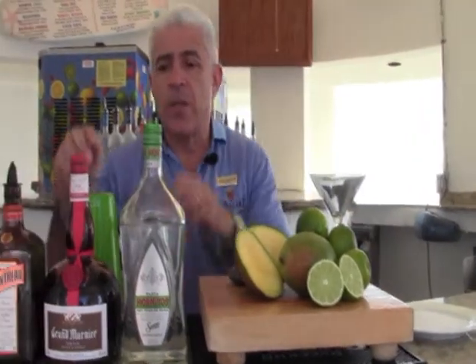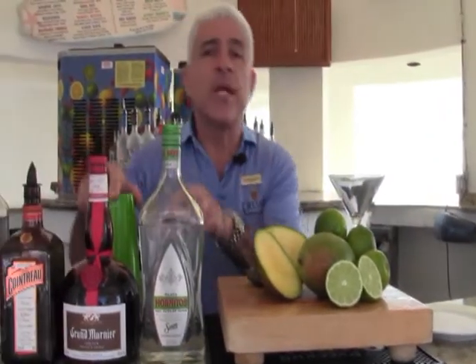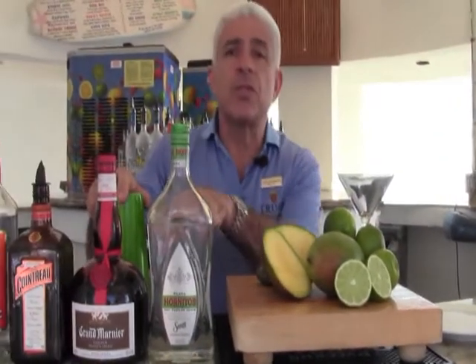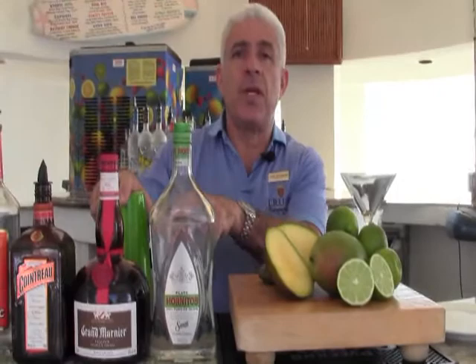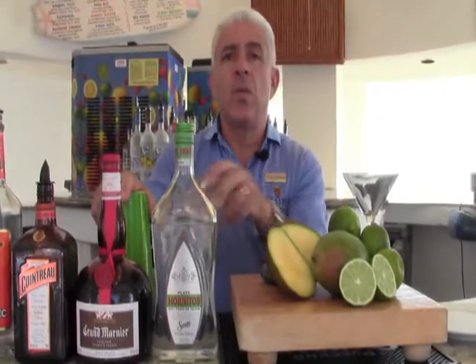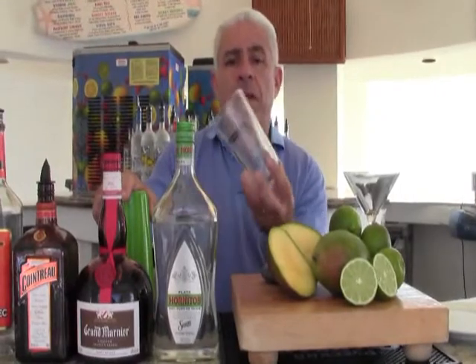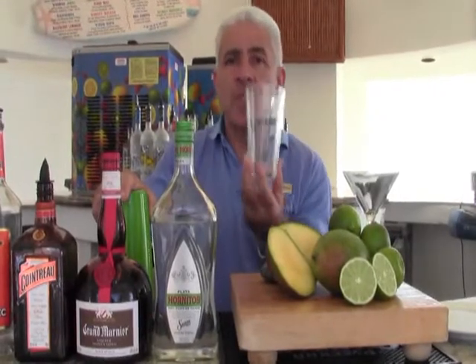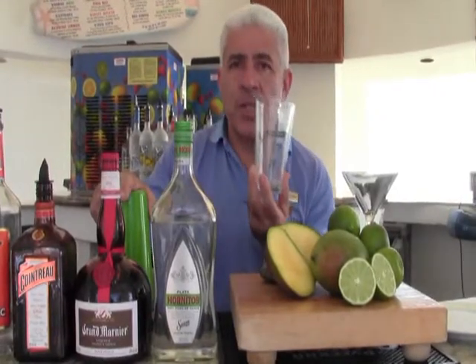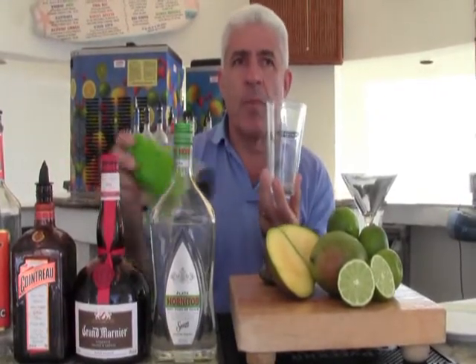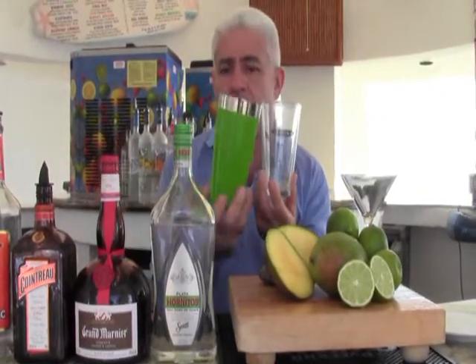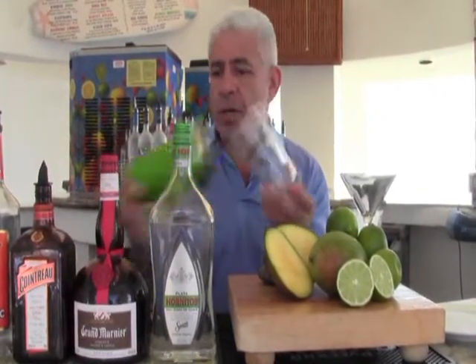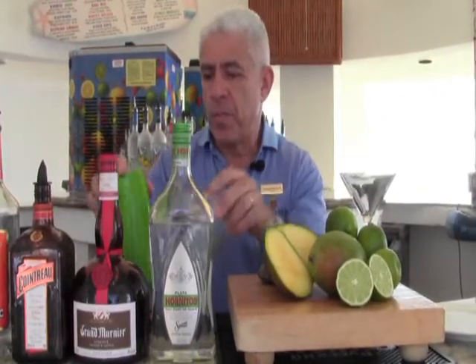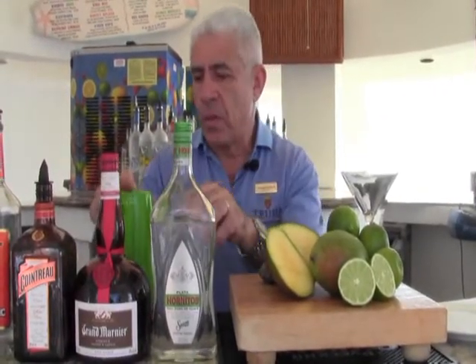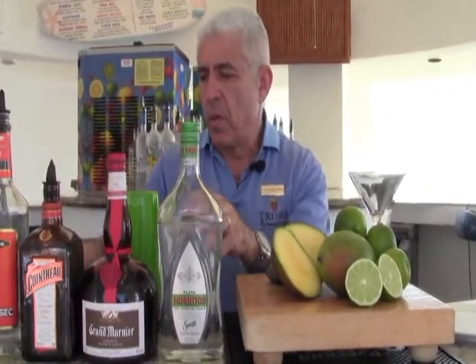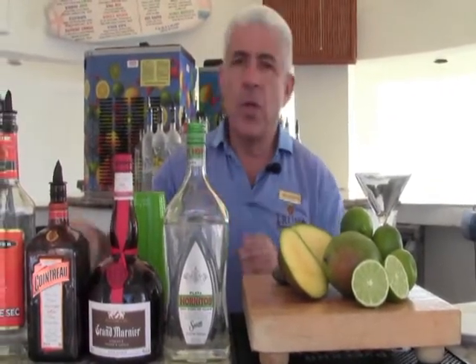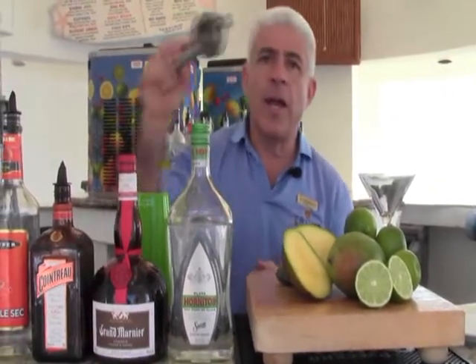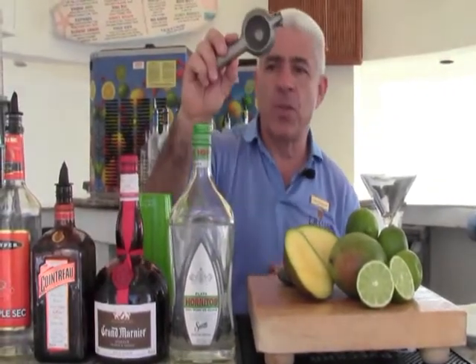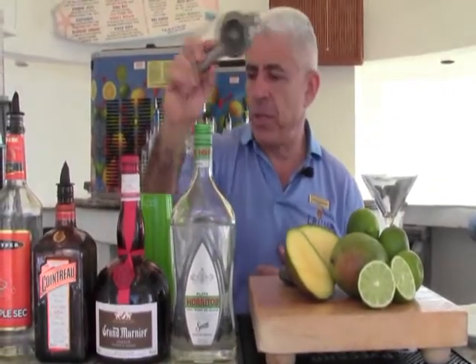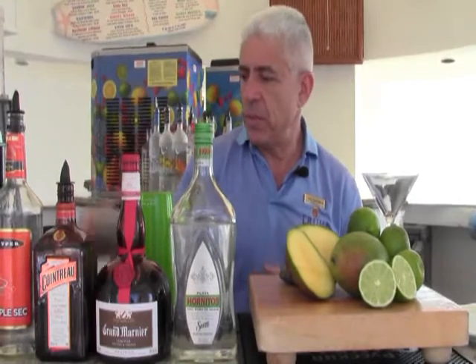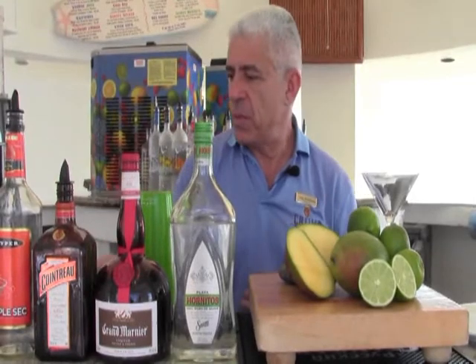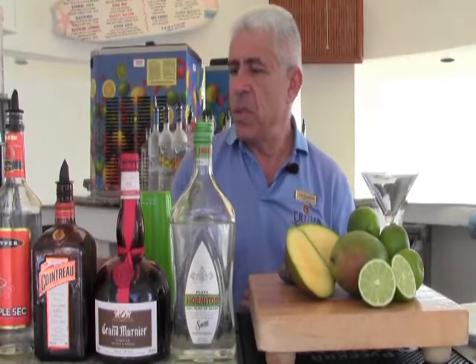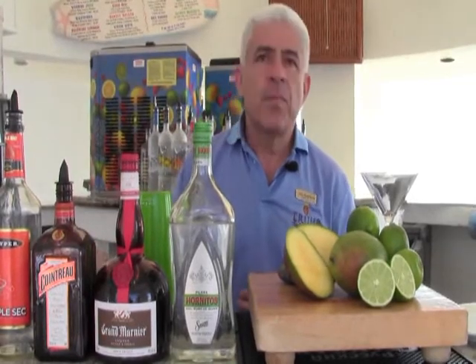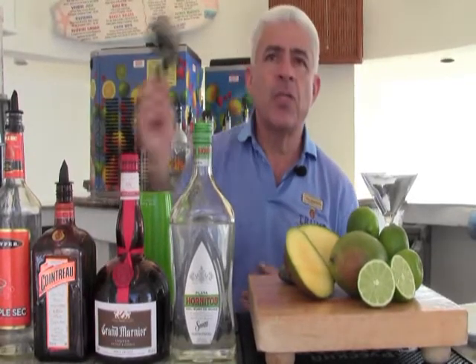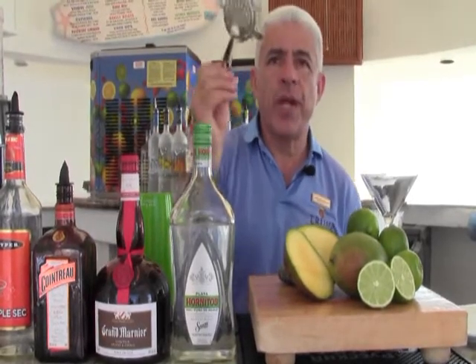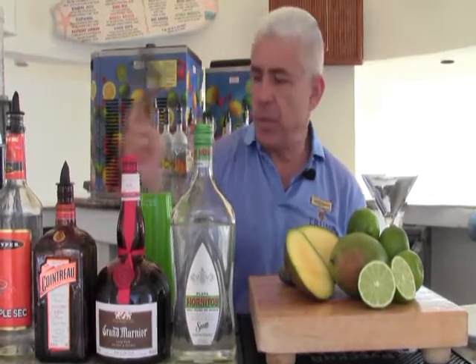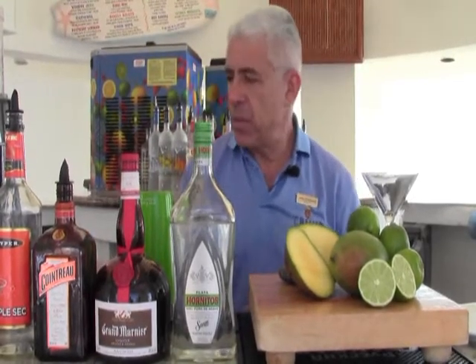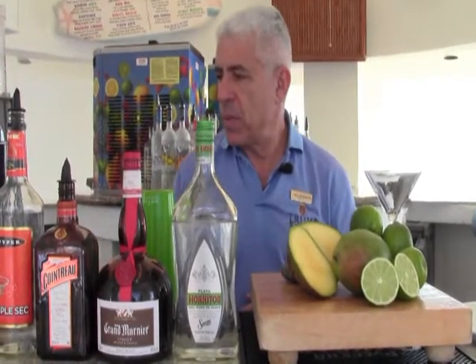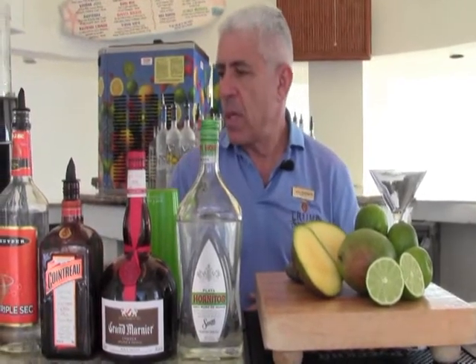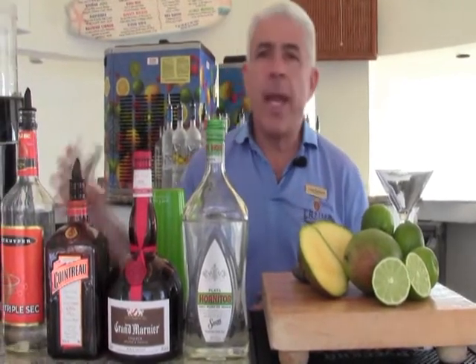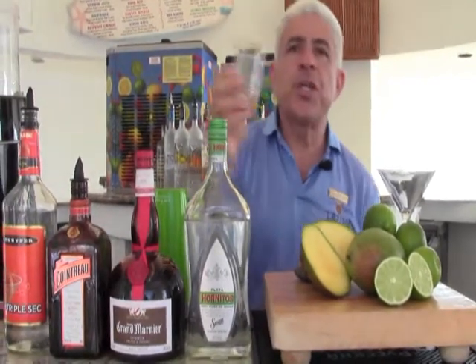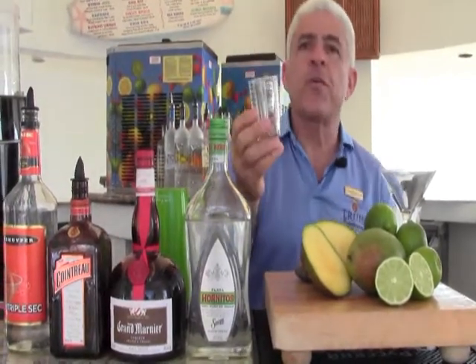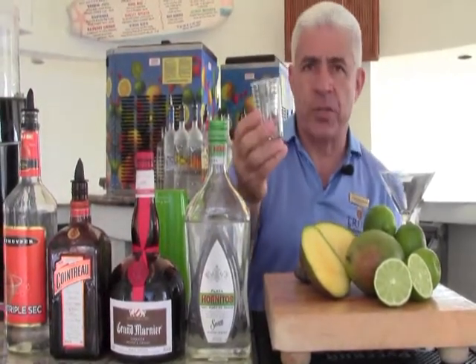Some of the utensils you'll need will be a glass mixing cup and a shaker, your lime squeezer, a strainer, and a jigger for measuring.